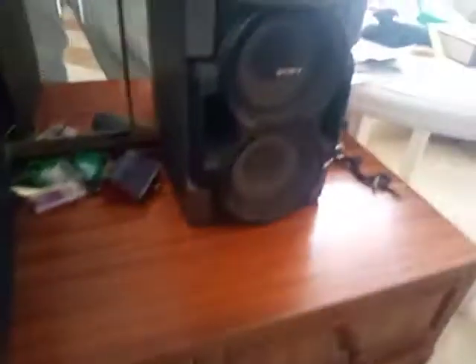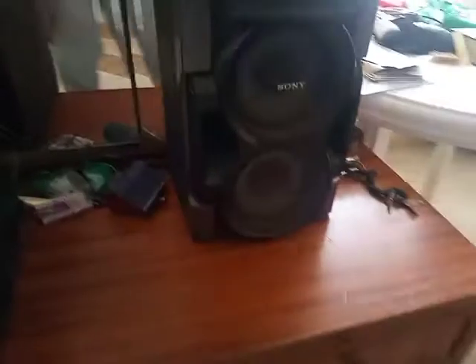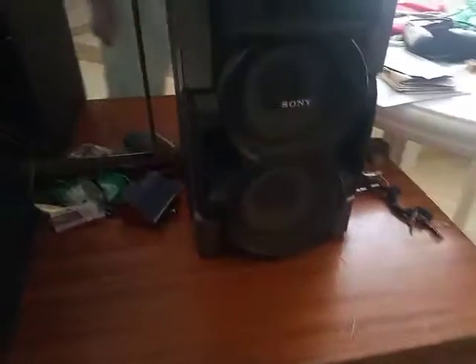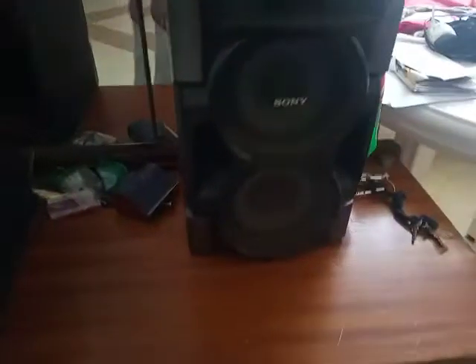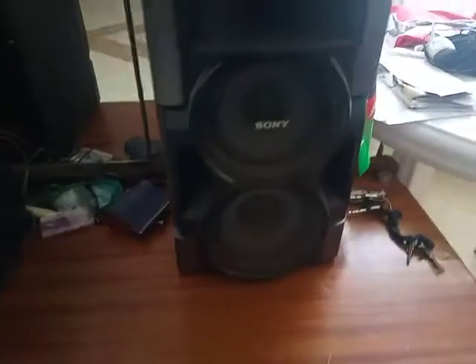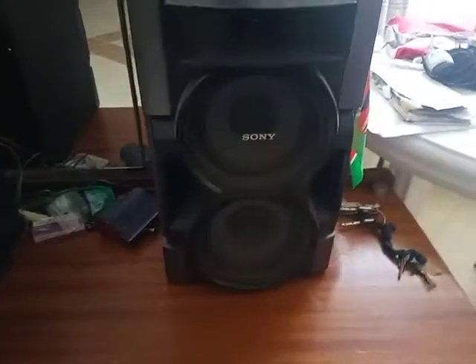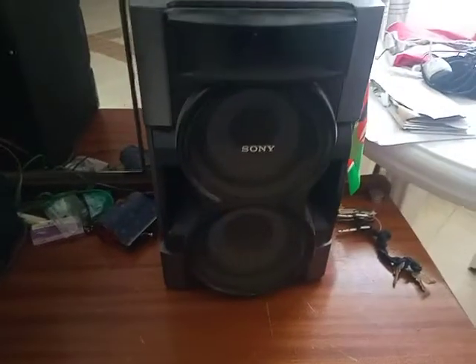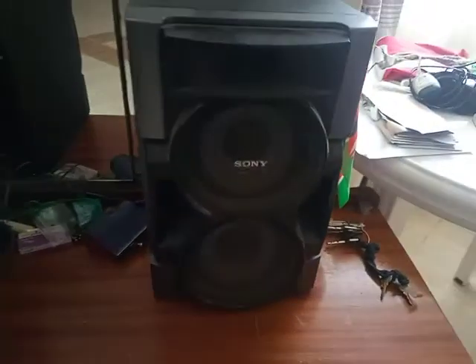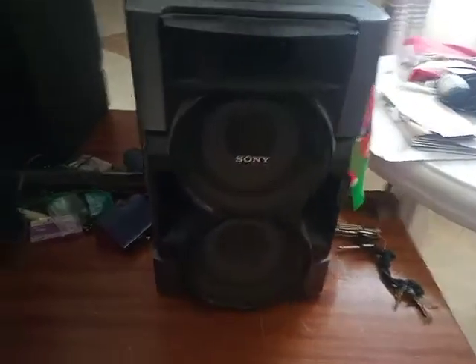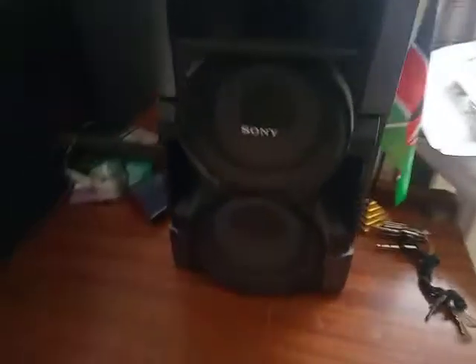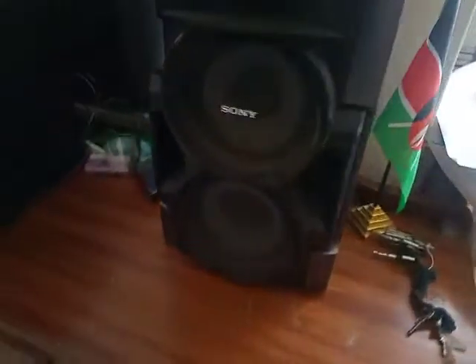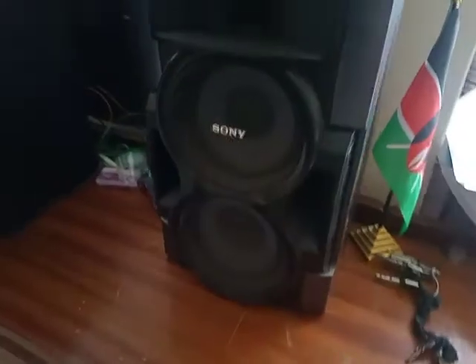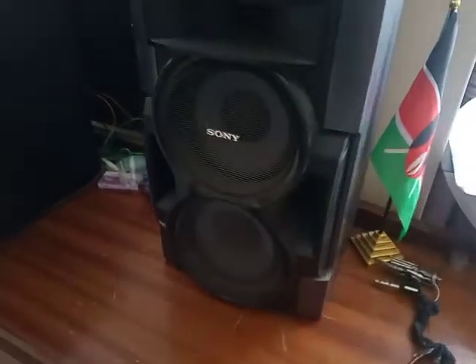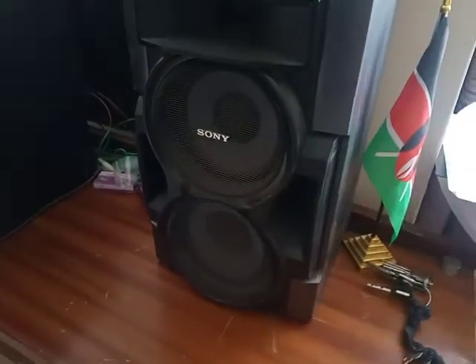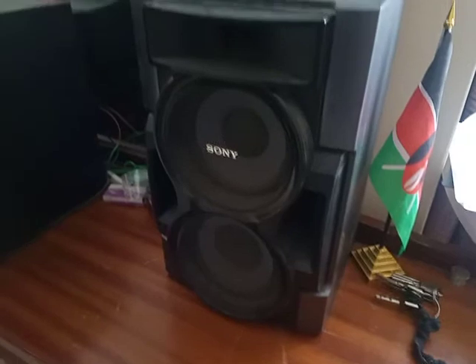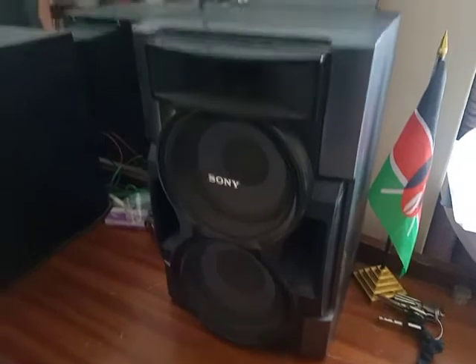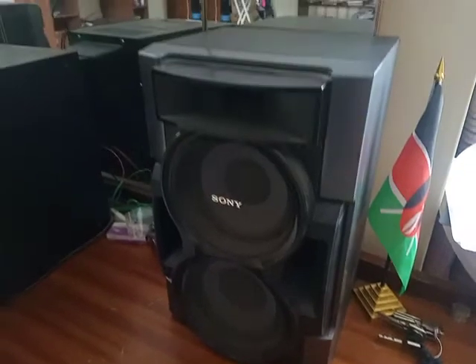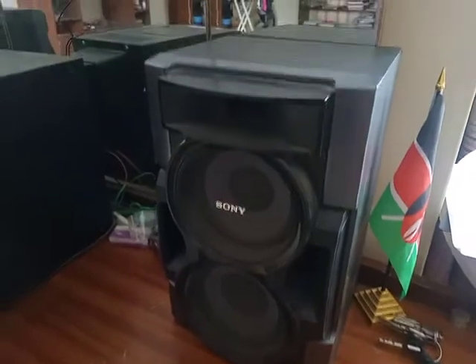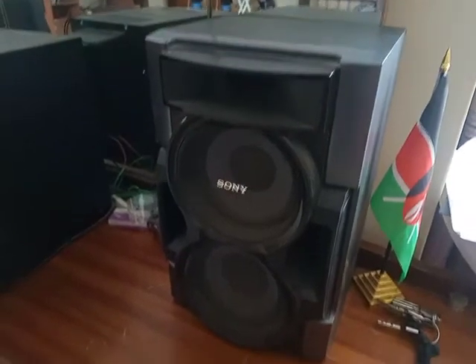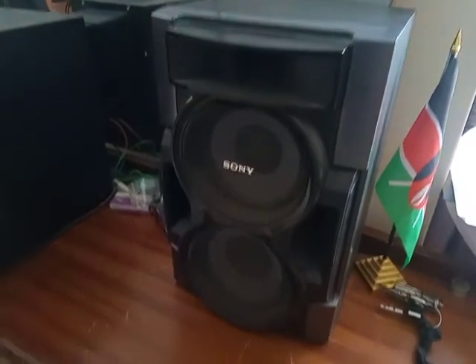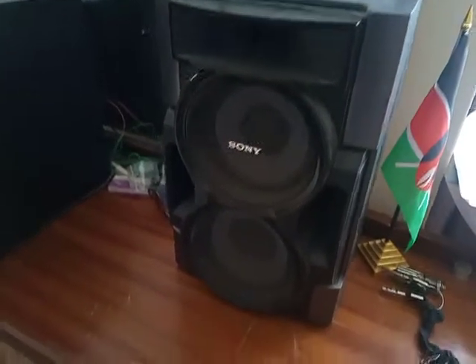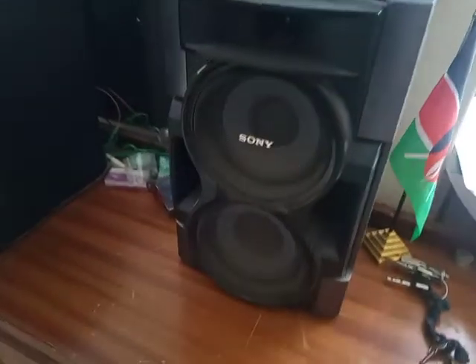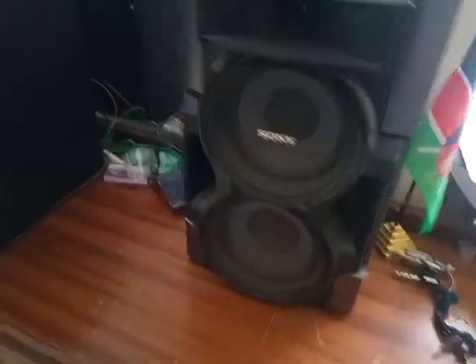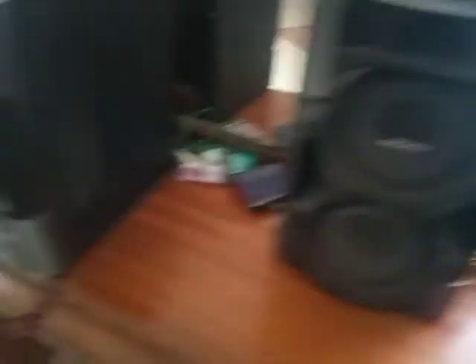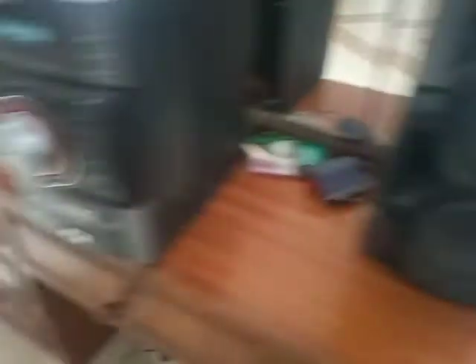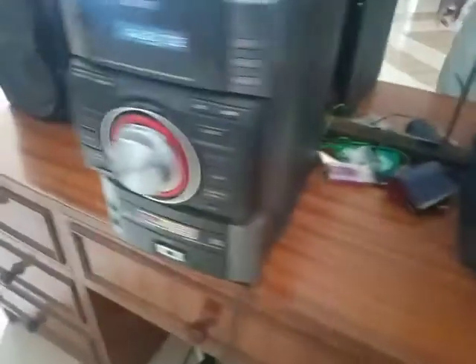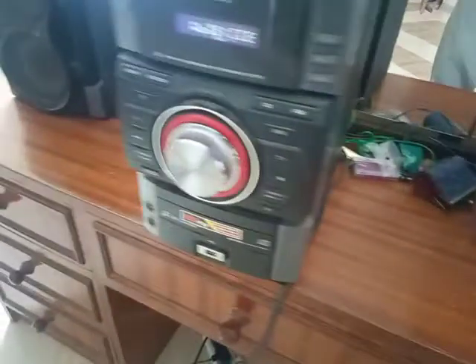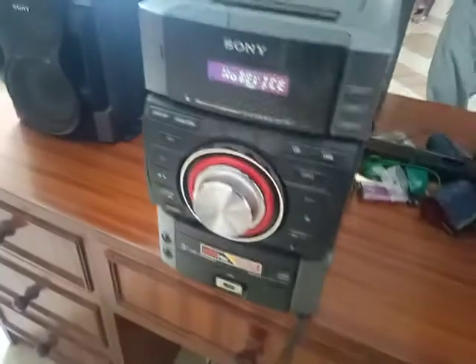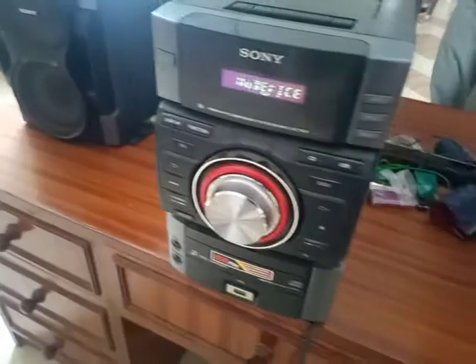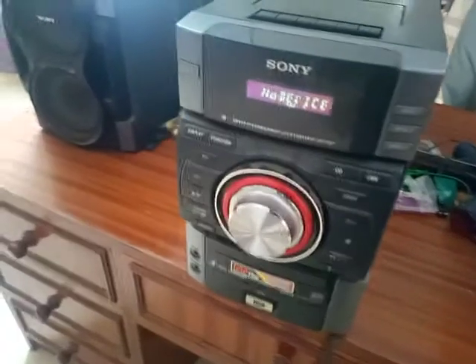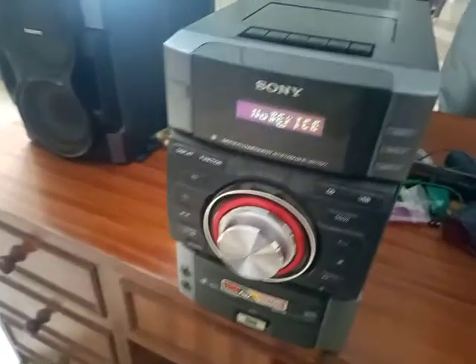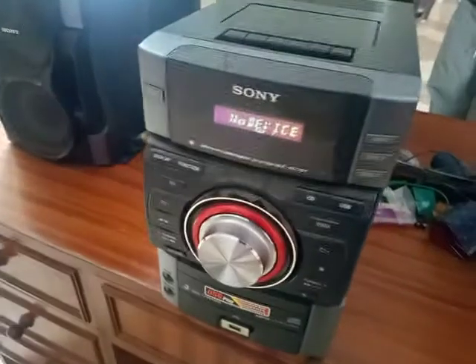This is the second speaker. The sound is good, it's decent — can be louder.